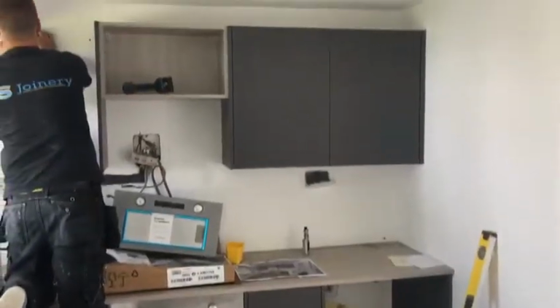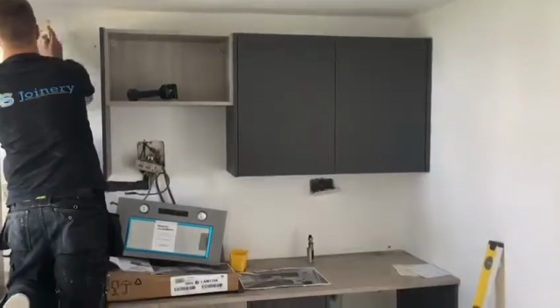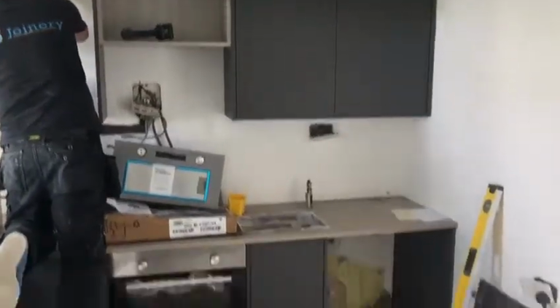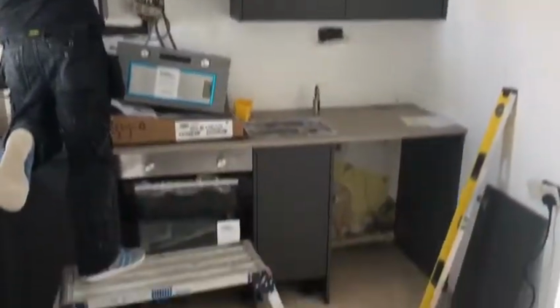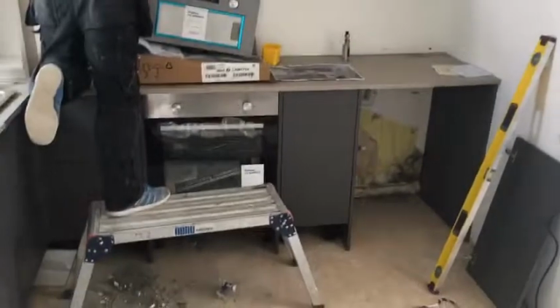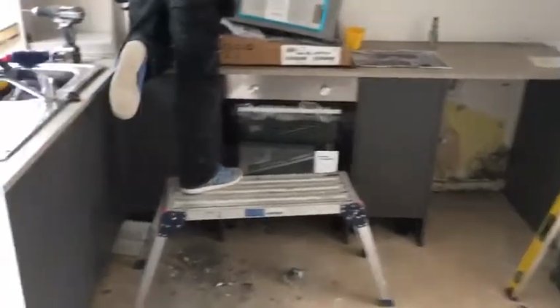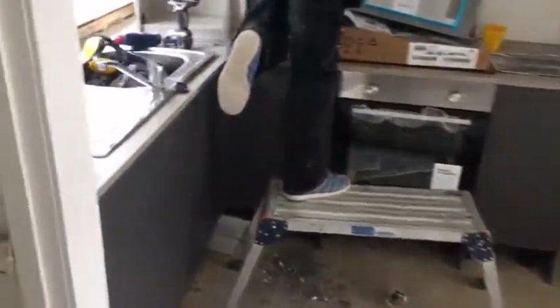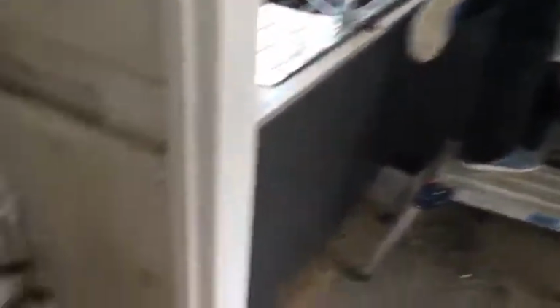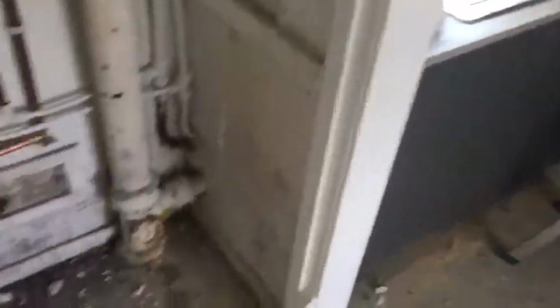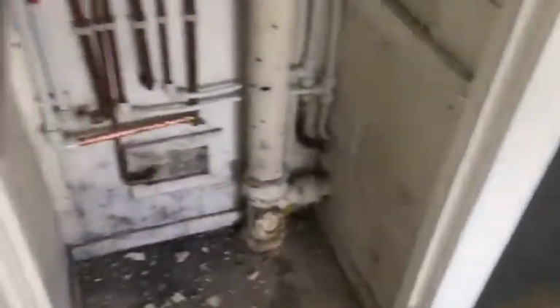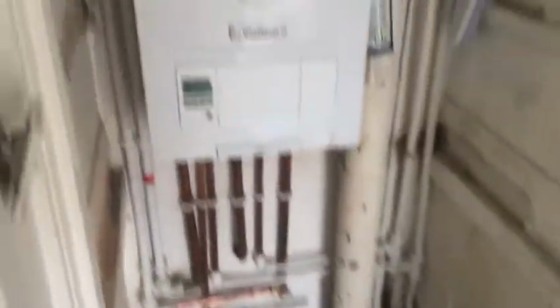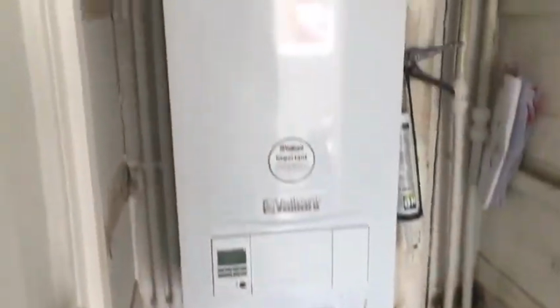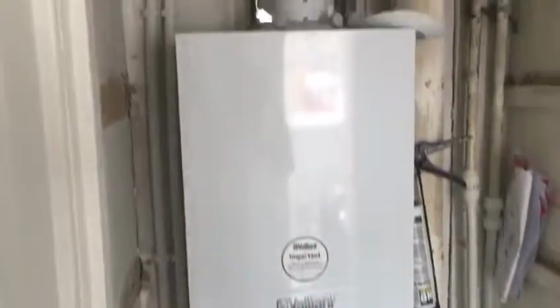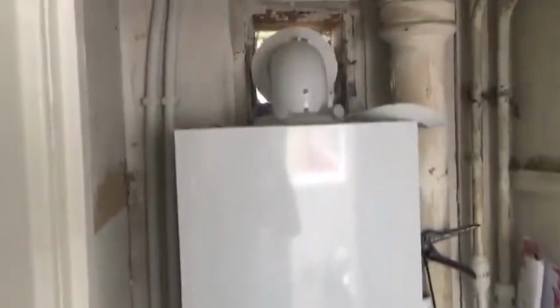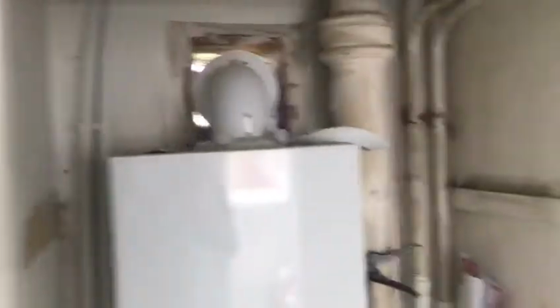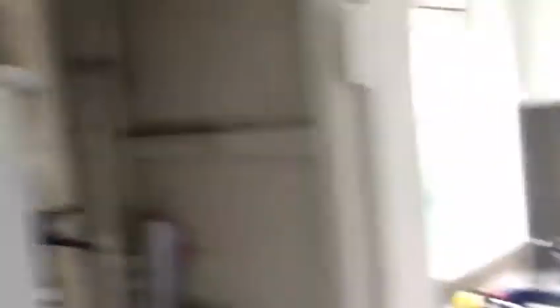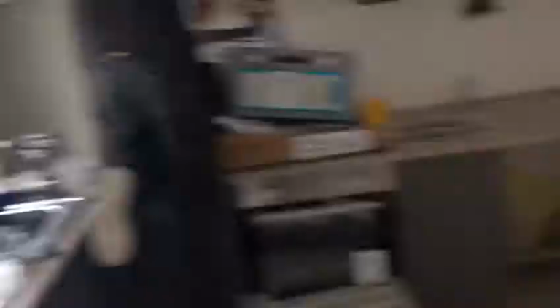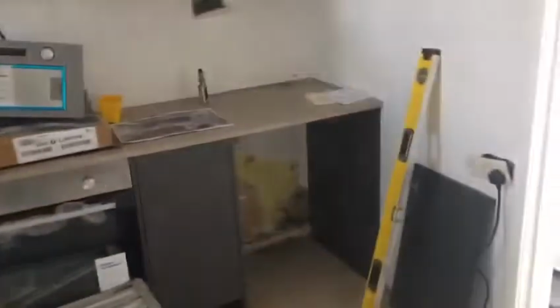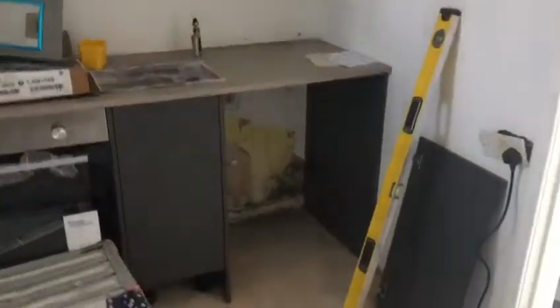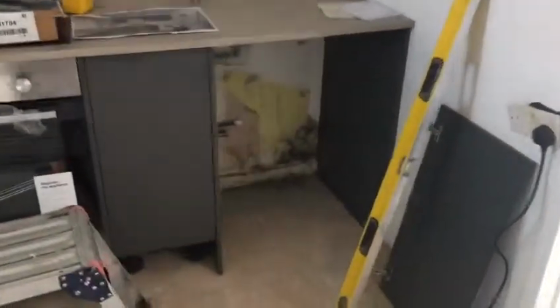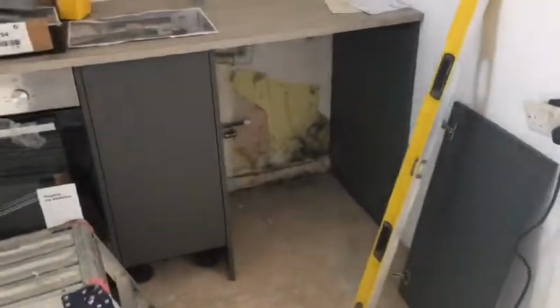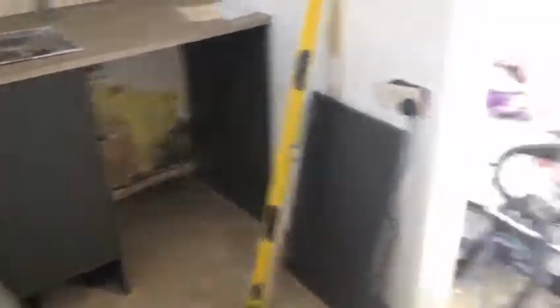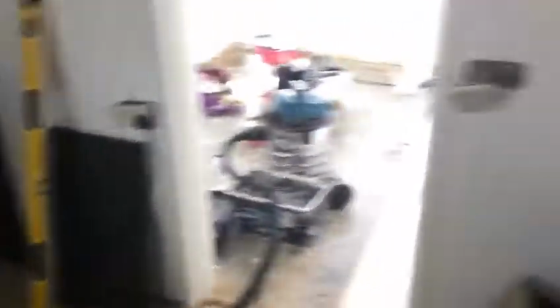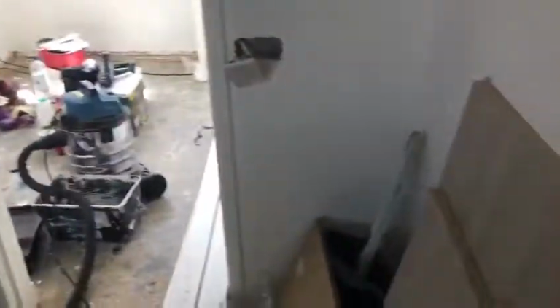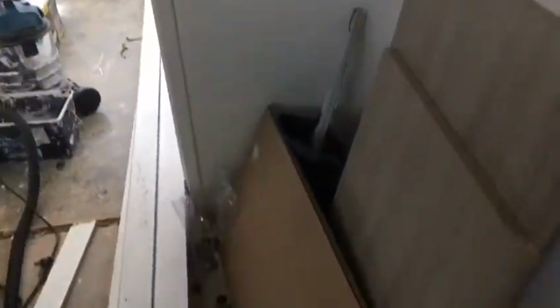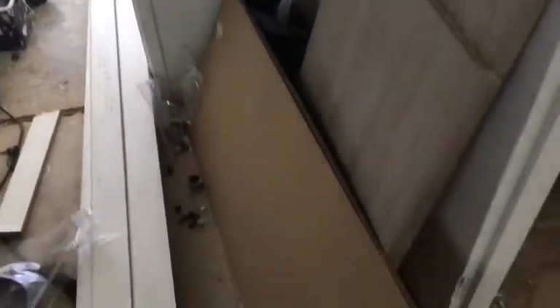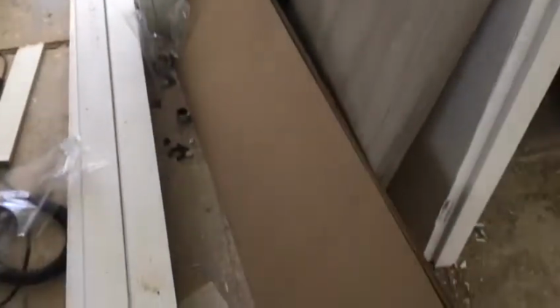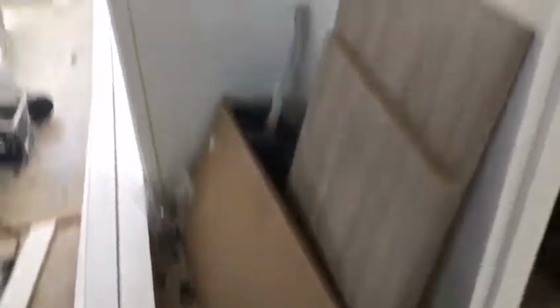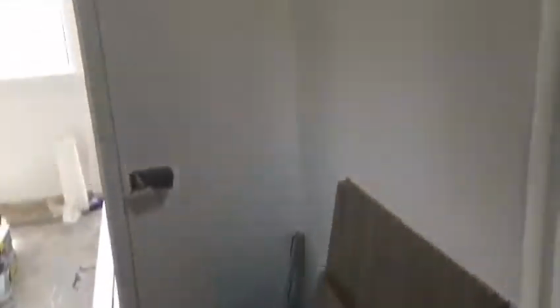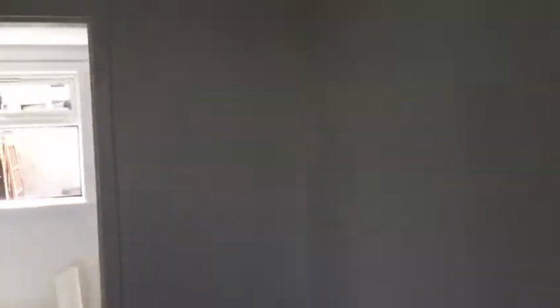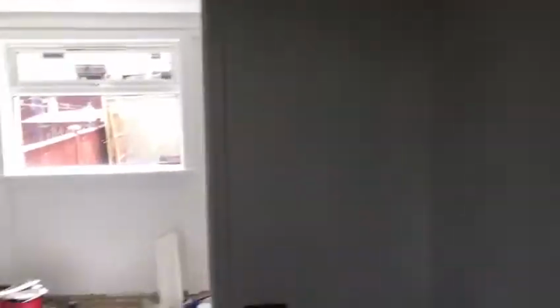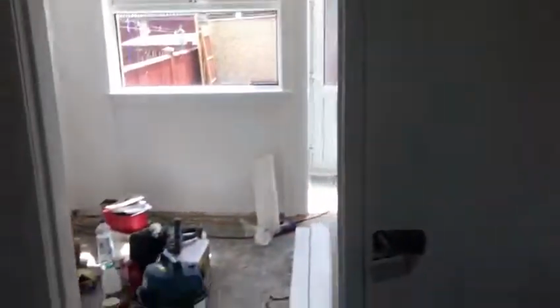So brand new kitchen and boiler. Space for a washing machine and another large space here for a freestanding fridge freezer.